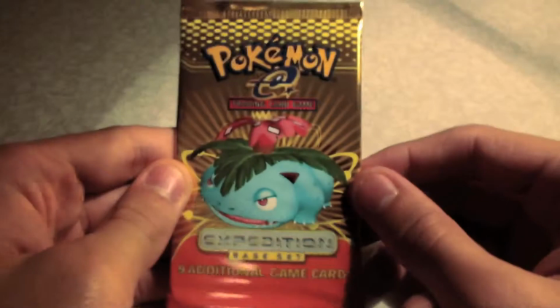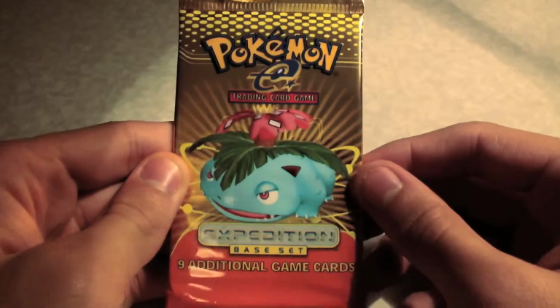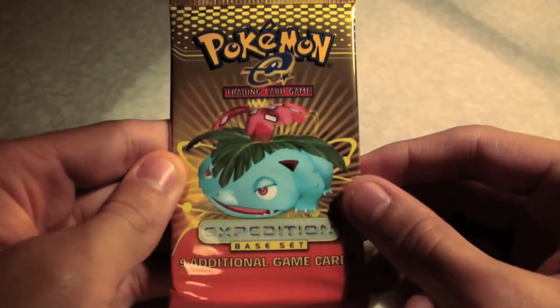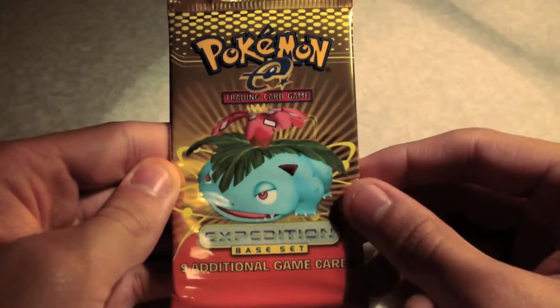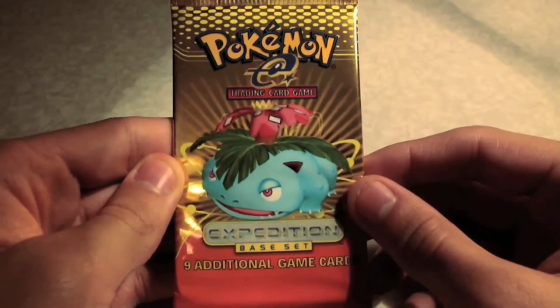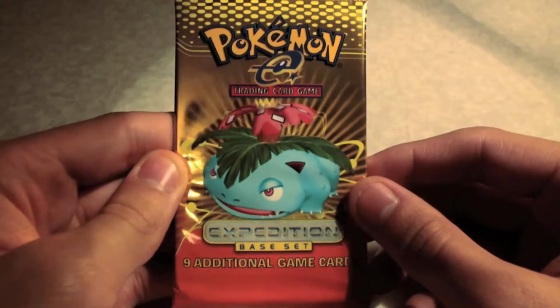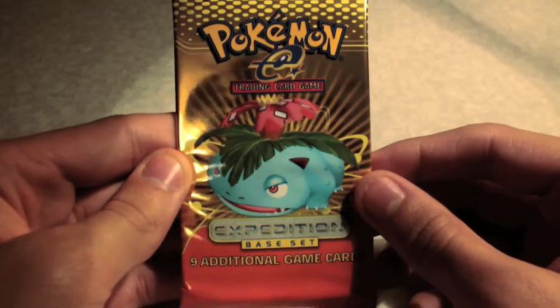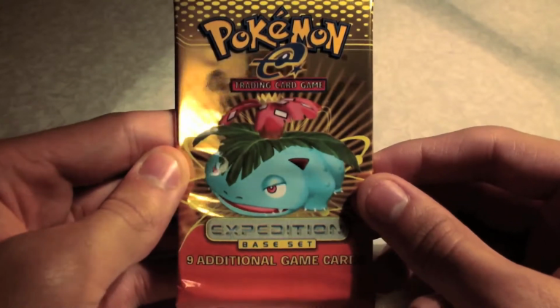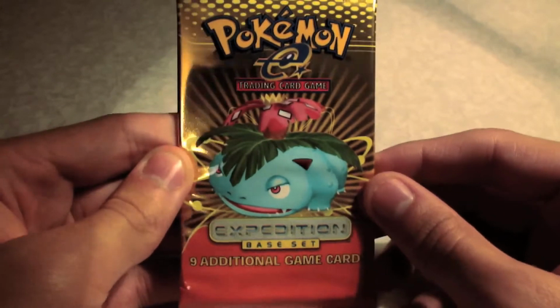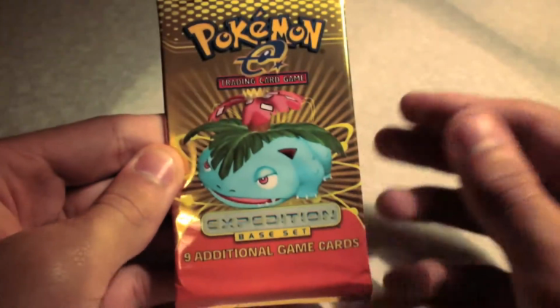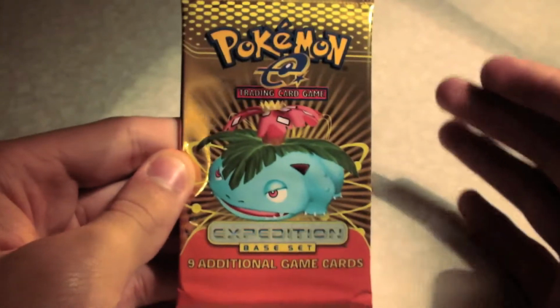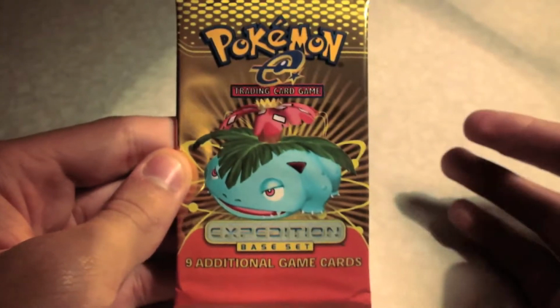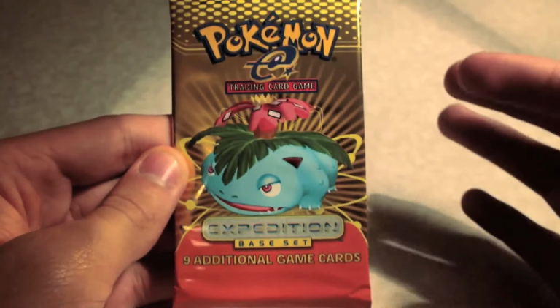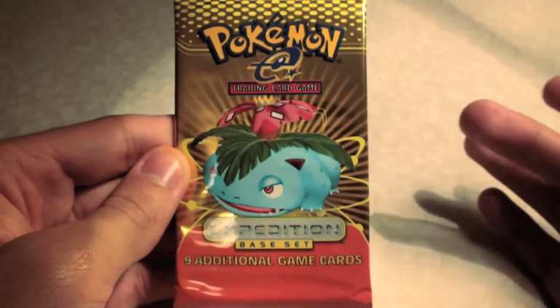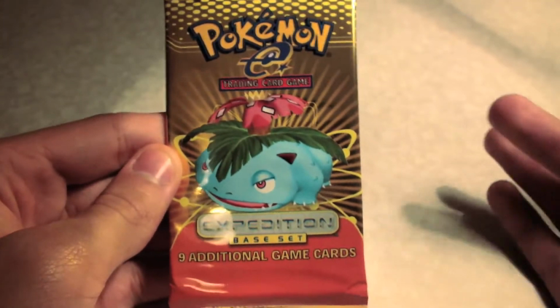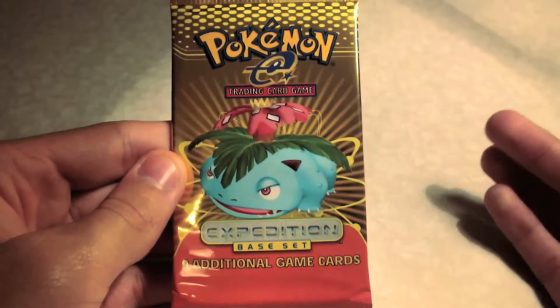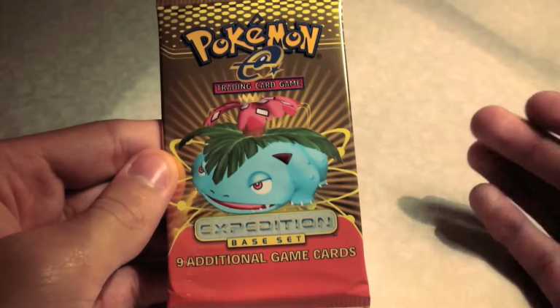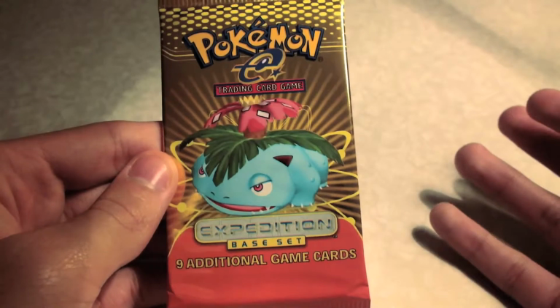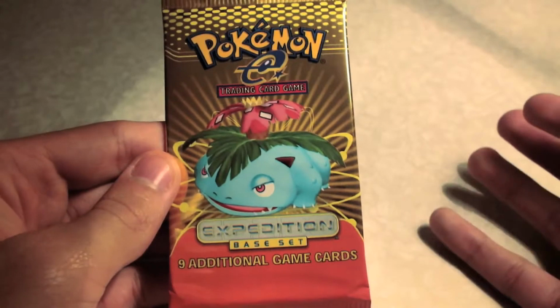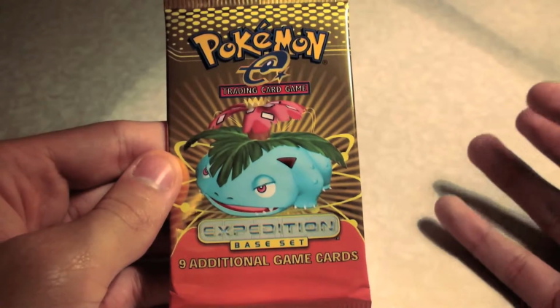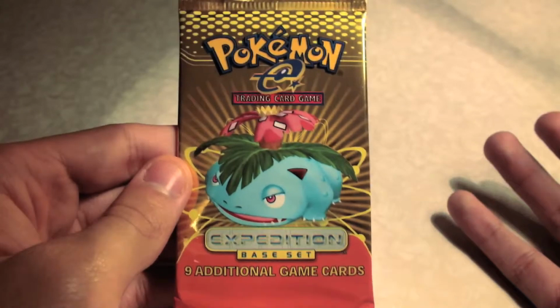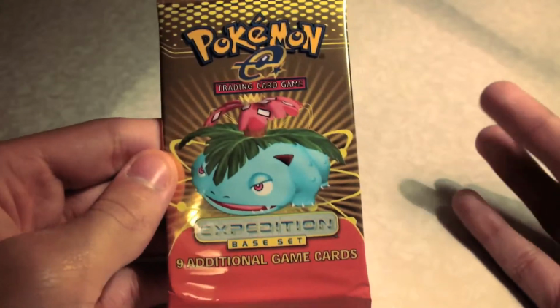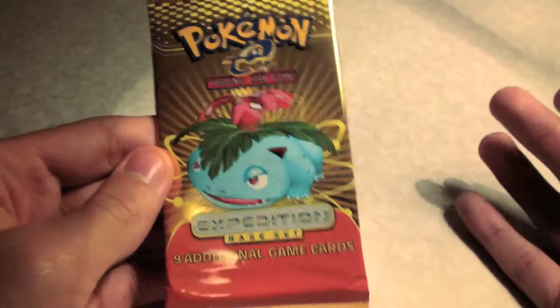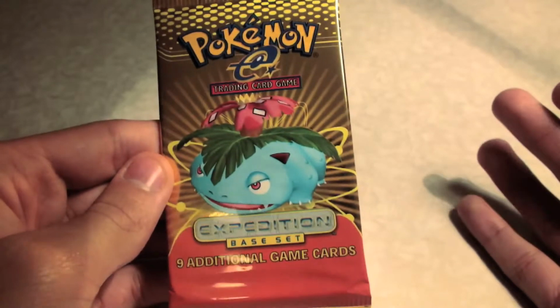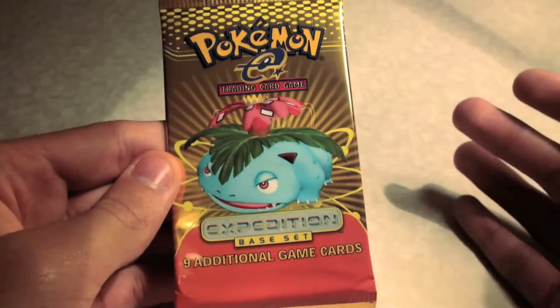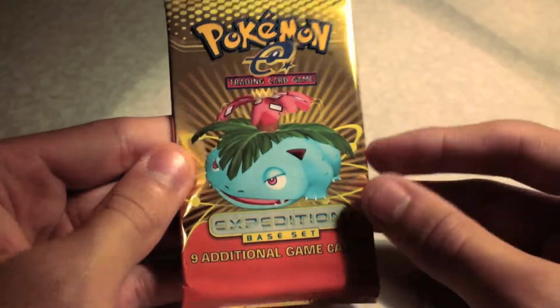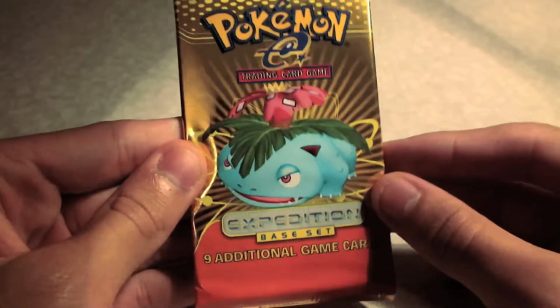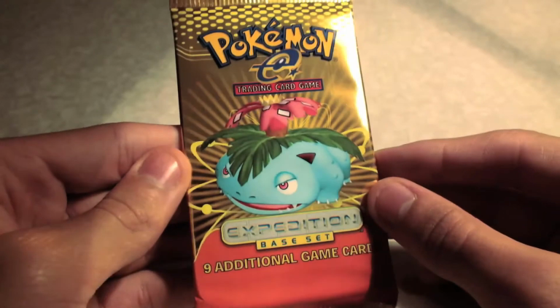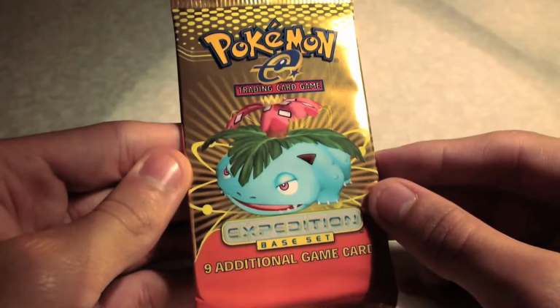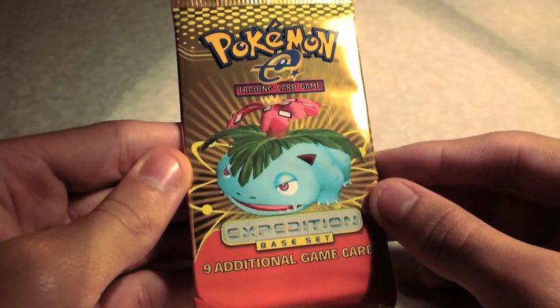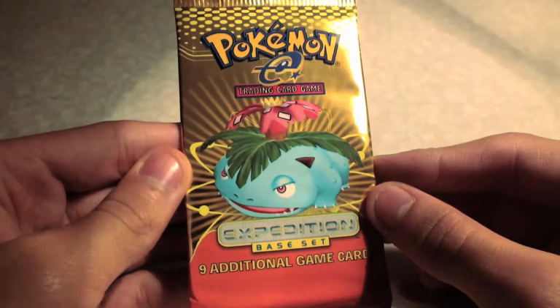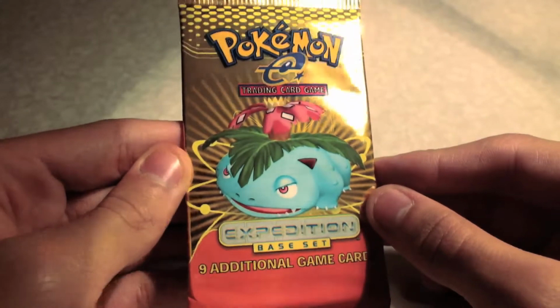Welcome back guys to an Expedition Base Set Booster Pack opening. Prior to this I've opened up an EX Sandstorm and an EX Dragon Pack. I just like to do some cool stuff, so I'm really quite excited to open this up.